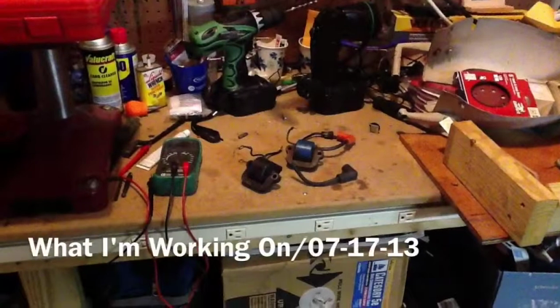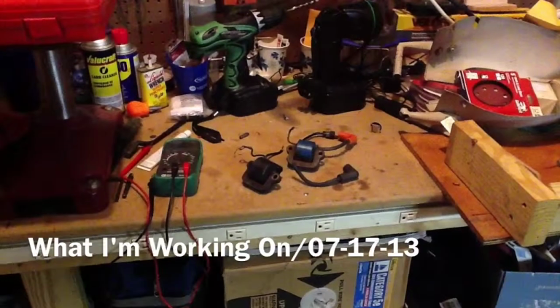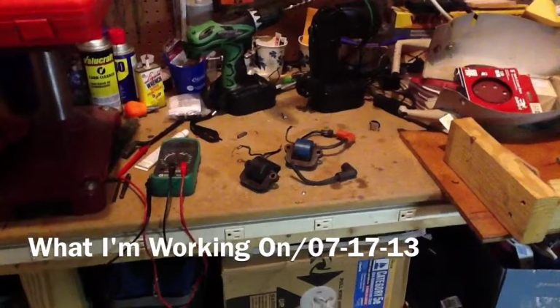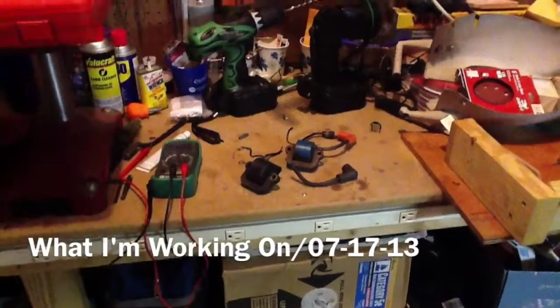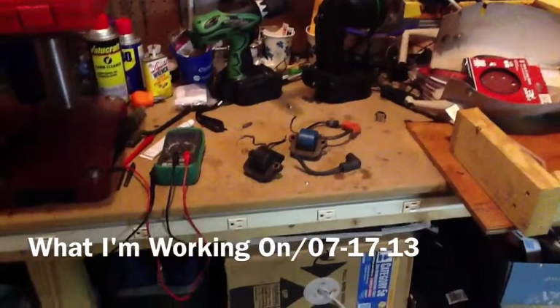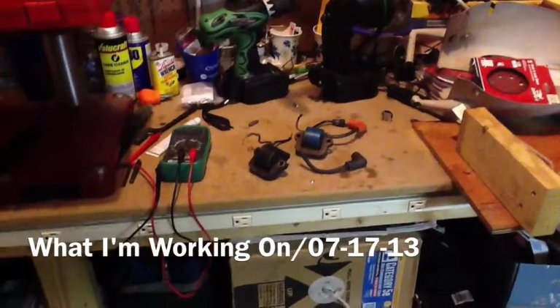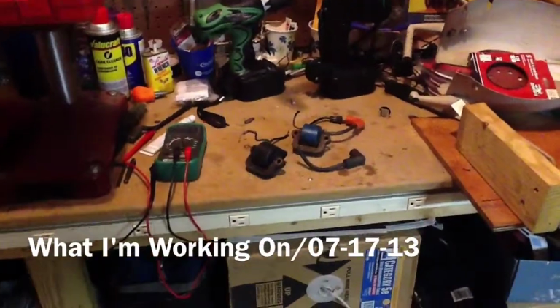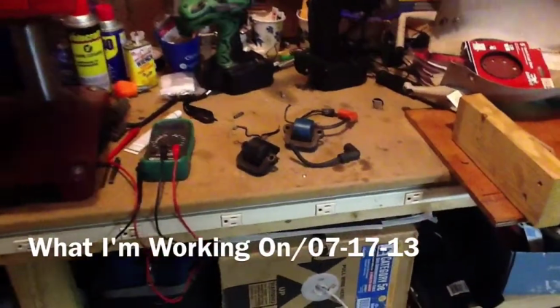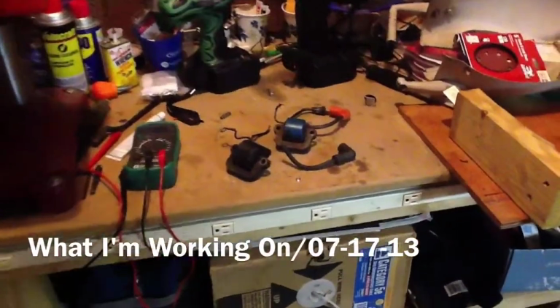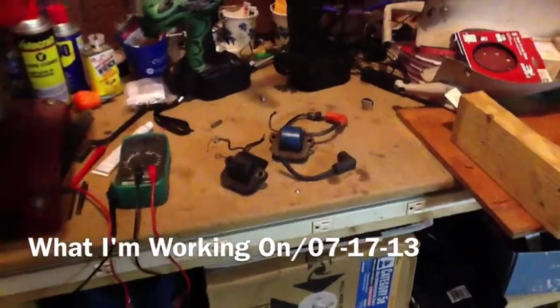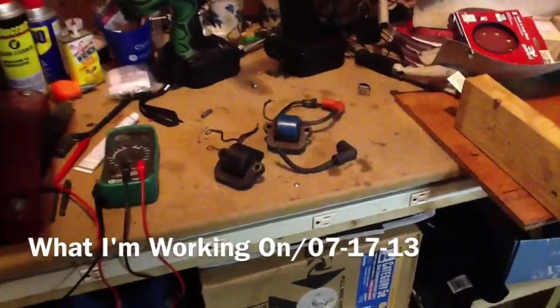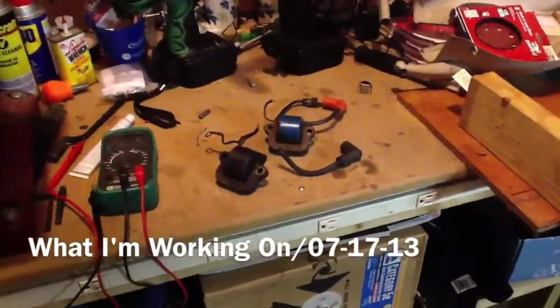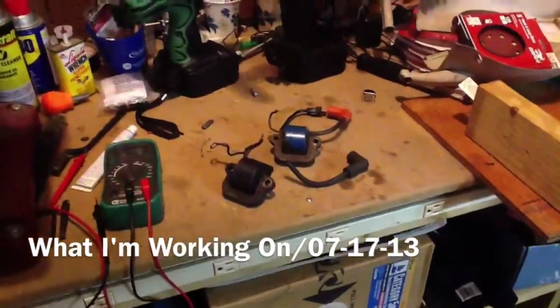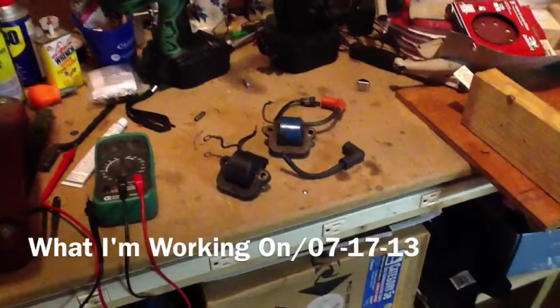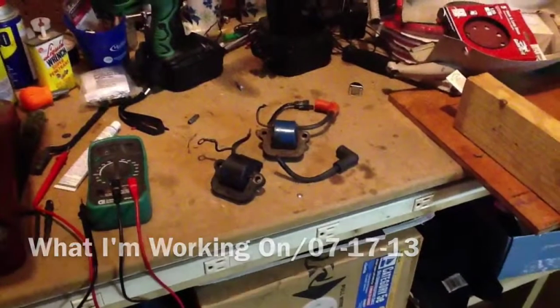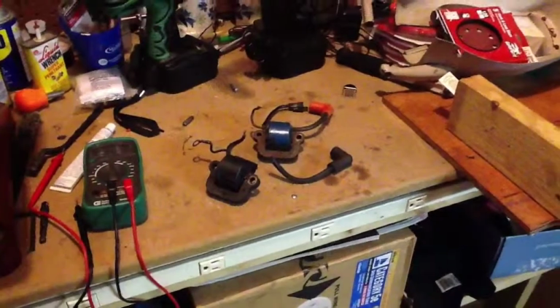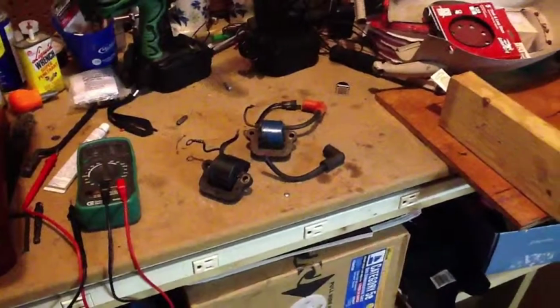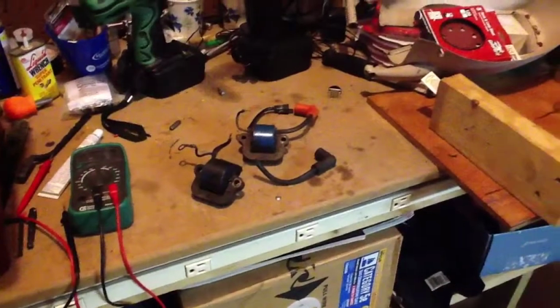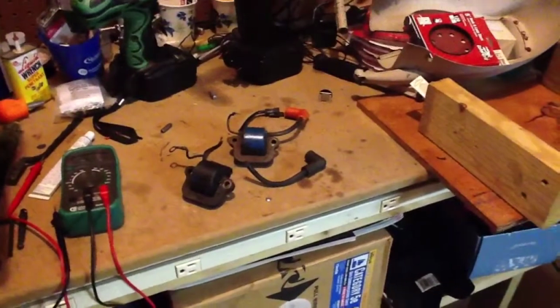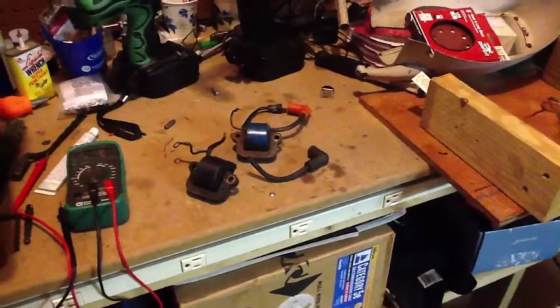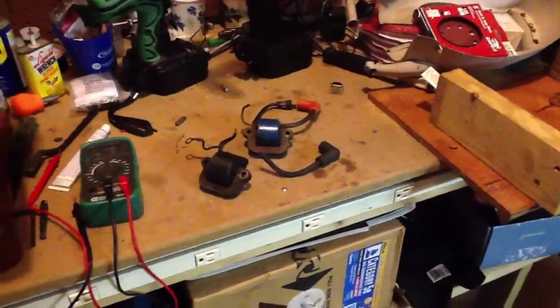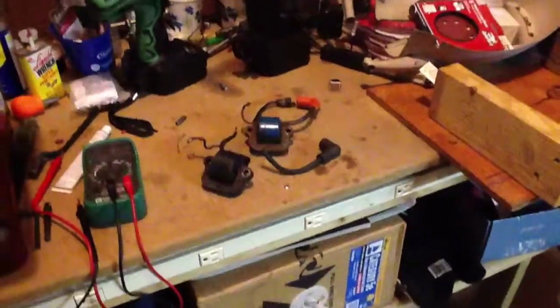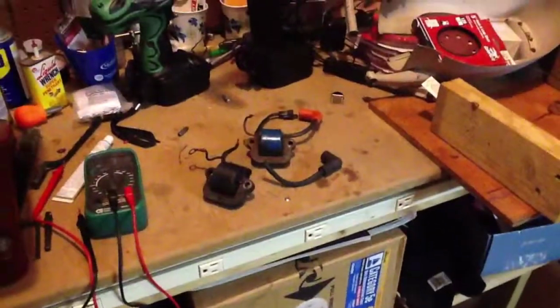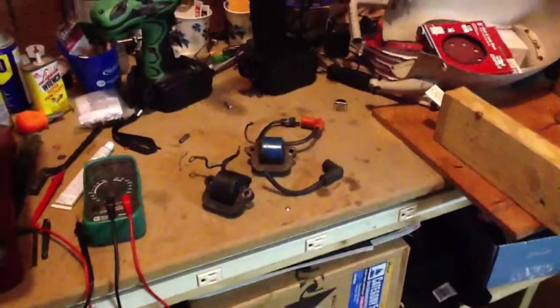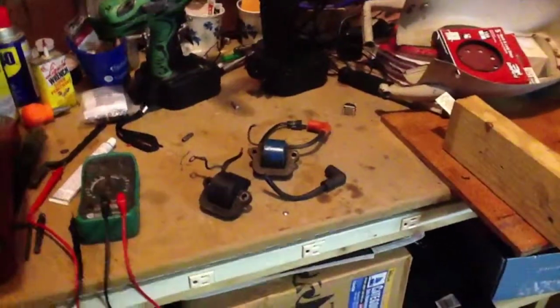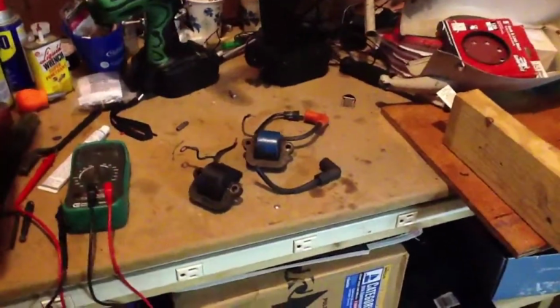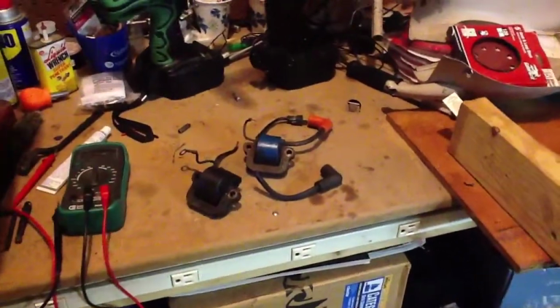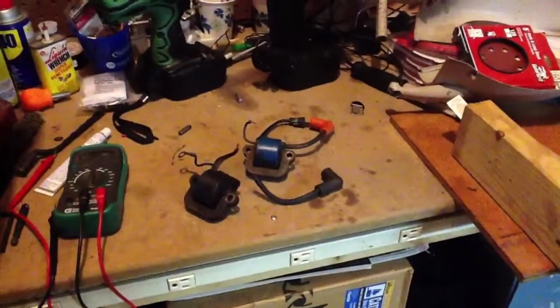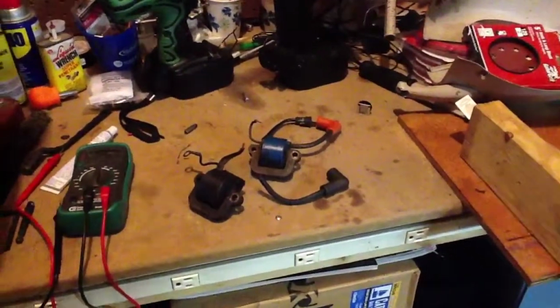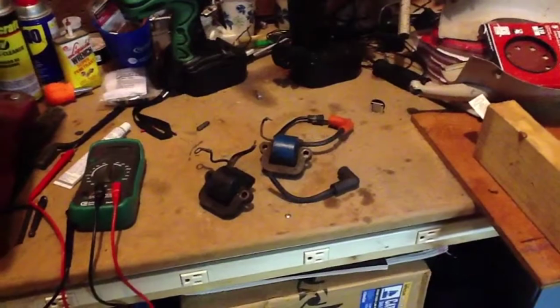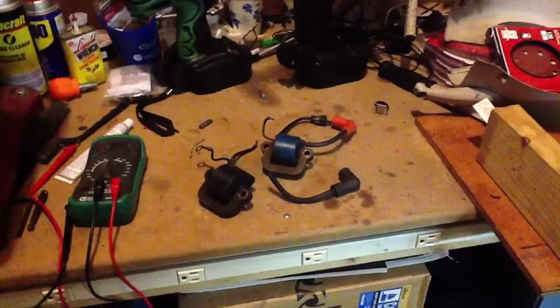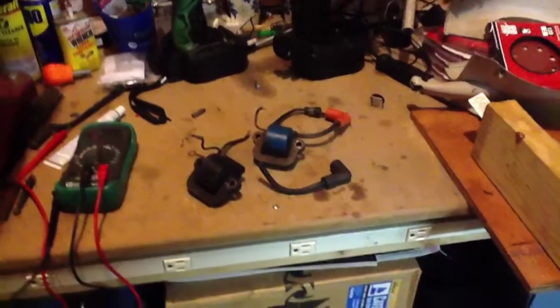A couple of things that I'm working on lately. These are the two ignition coils from that 1975 40 horsepower Evinrude on Steve's Boston Whaler.